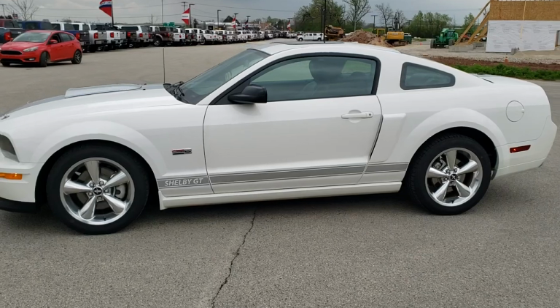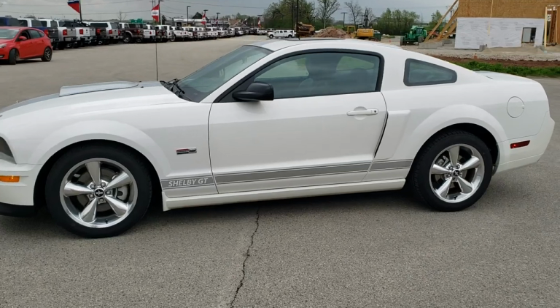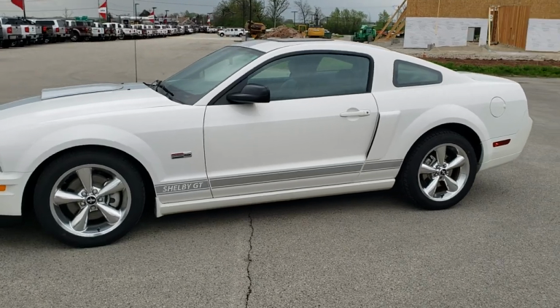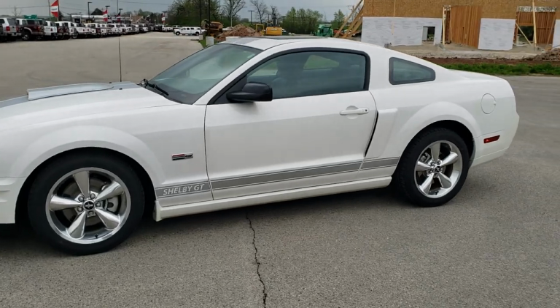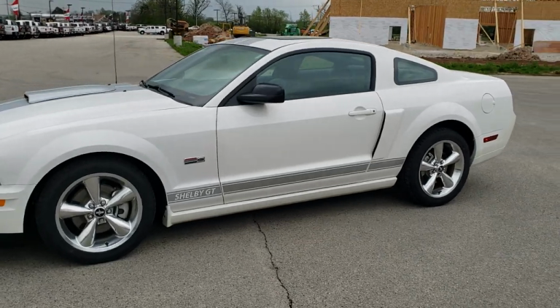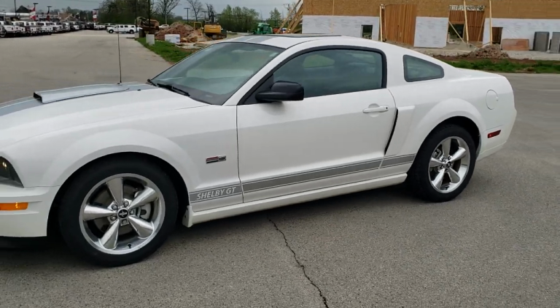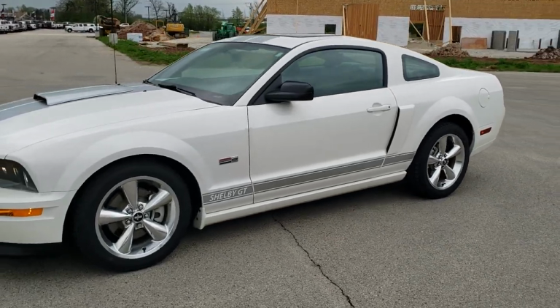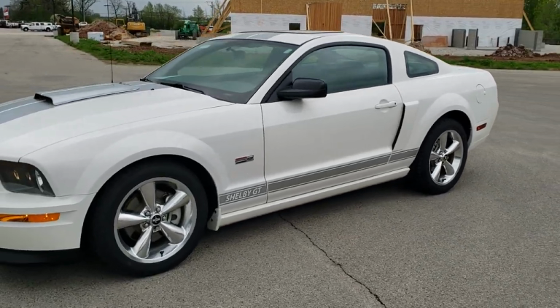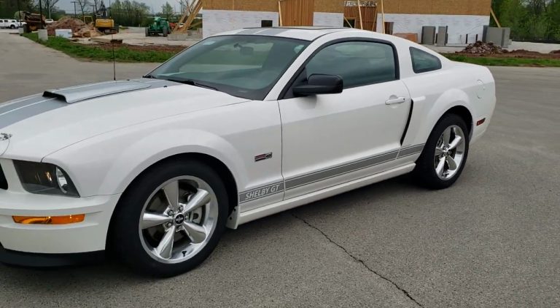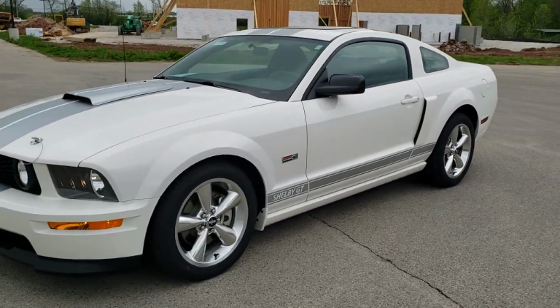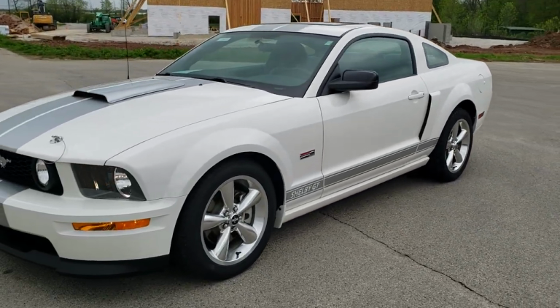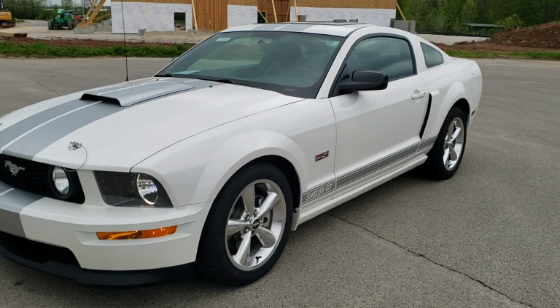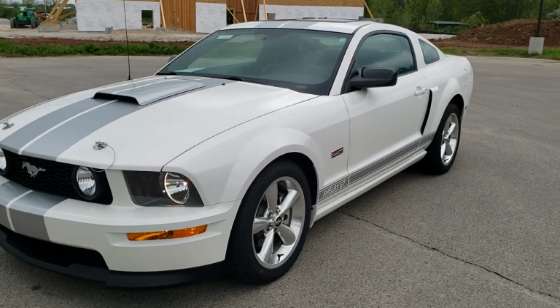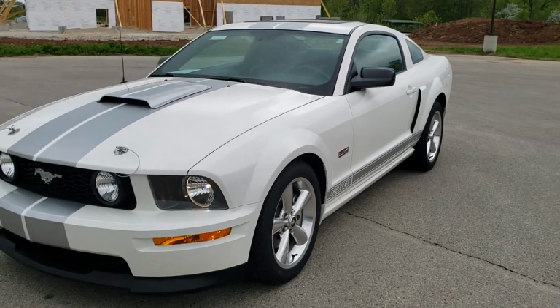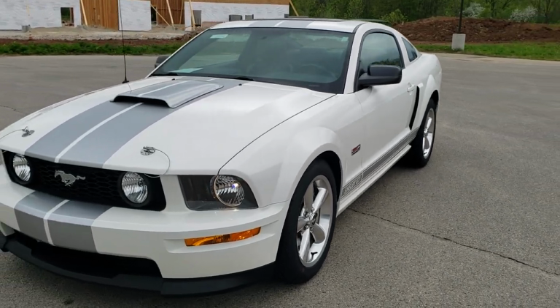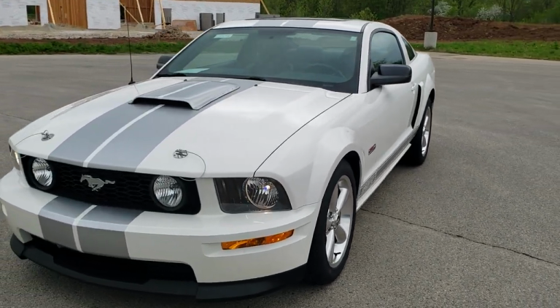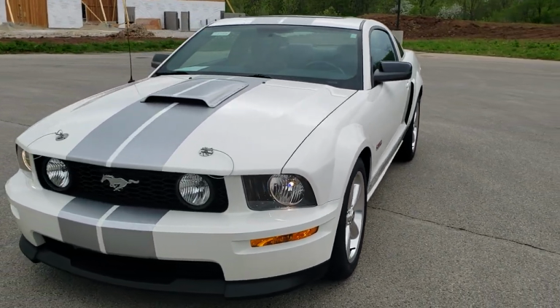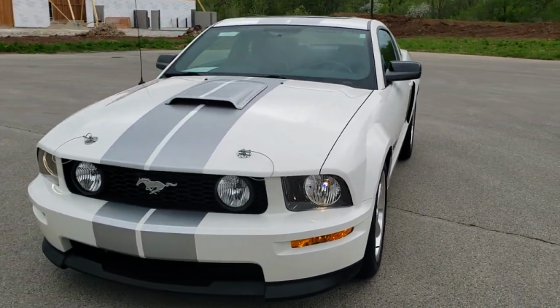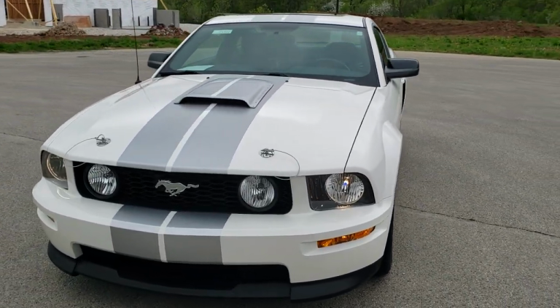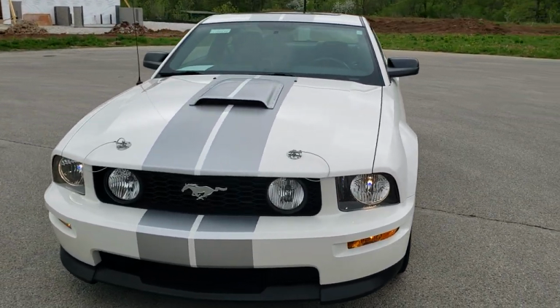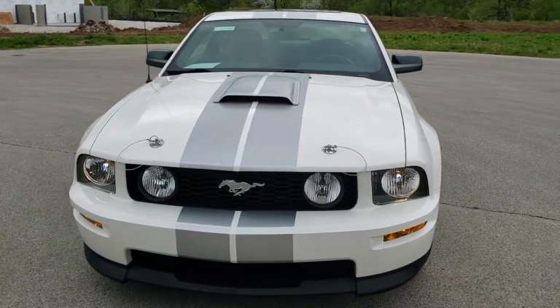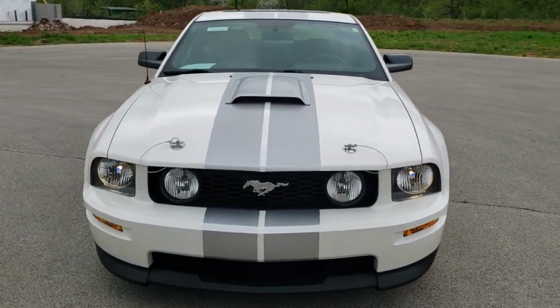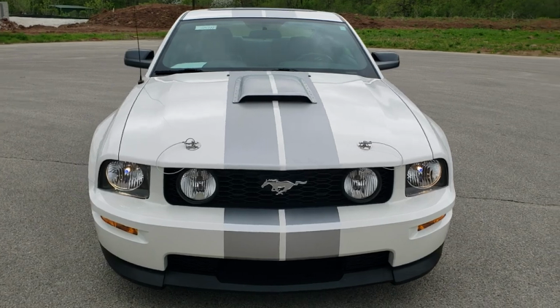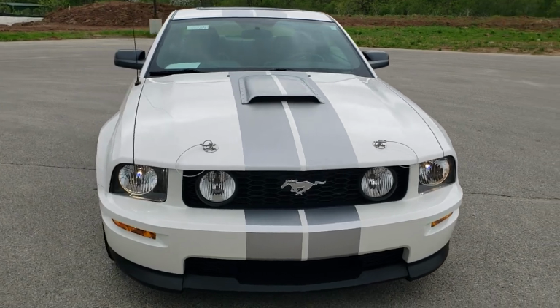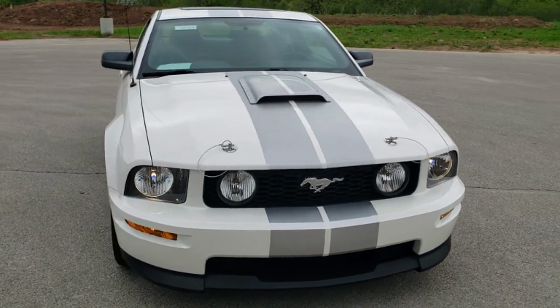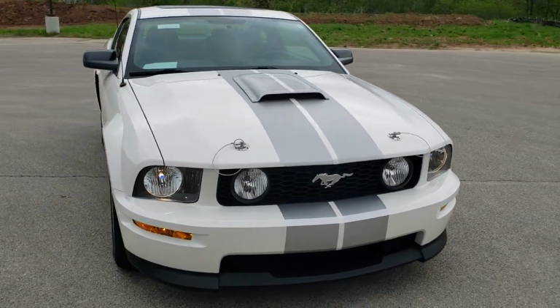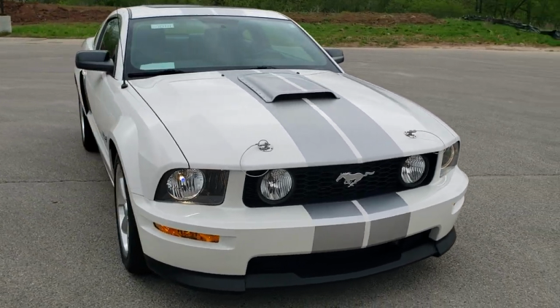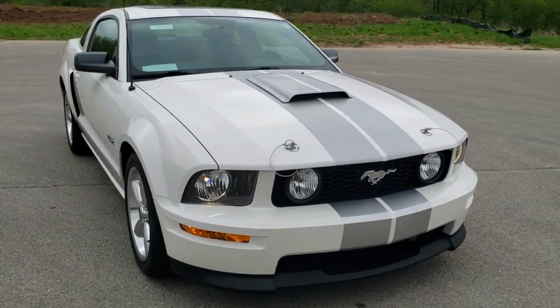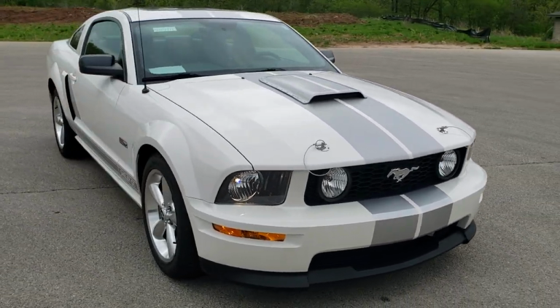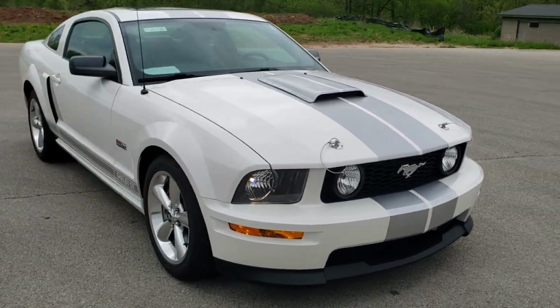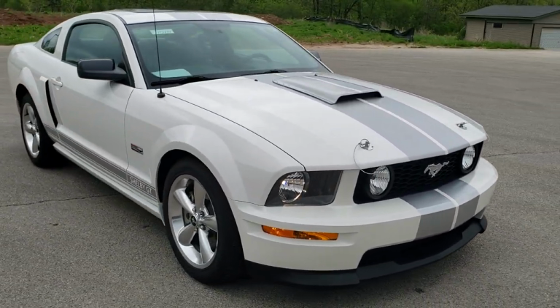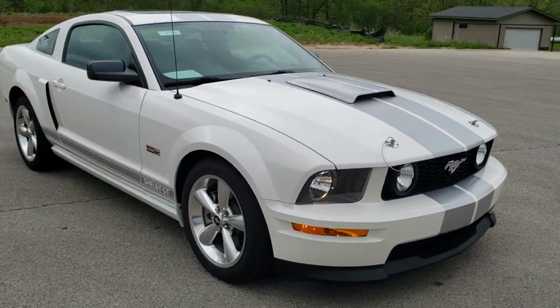This is stock number 10714. We are here at Summit Automotive in Fond du Lac, Wisconsin, your new and used sports car headquarters. Today we are checking out this super clean 2007 Ford Mustang Shelby GT.